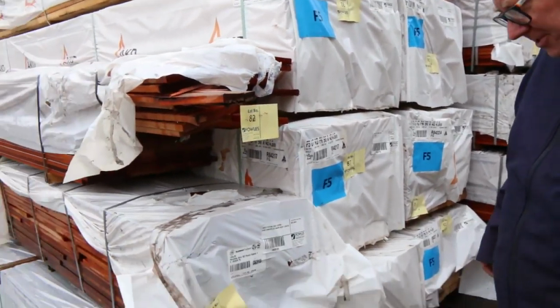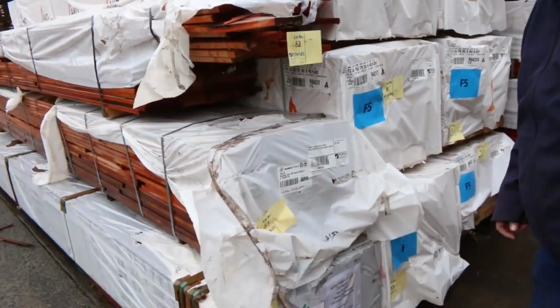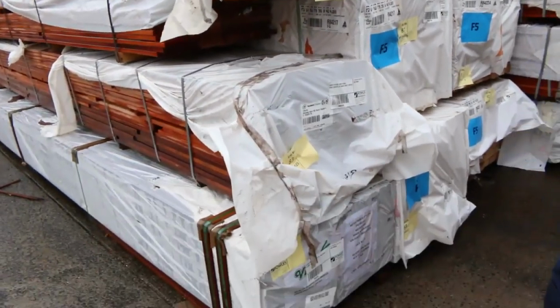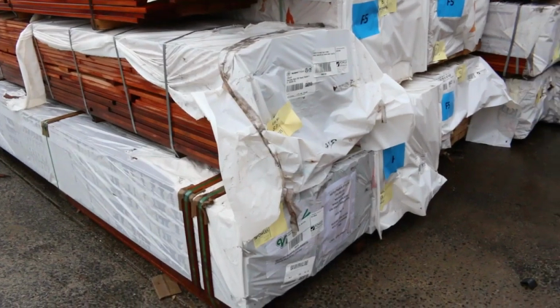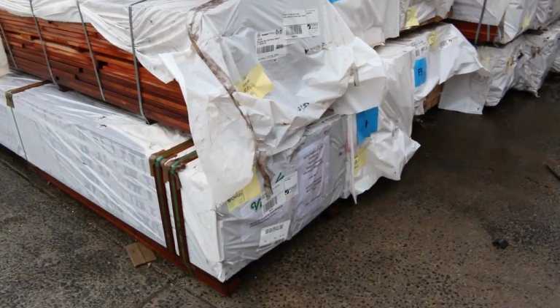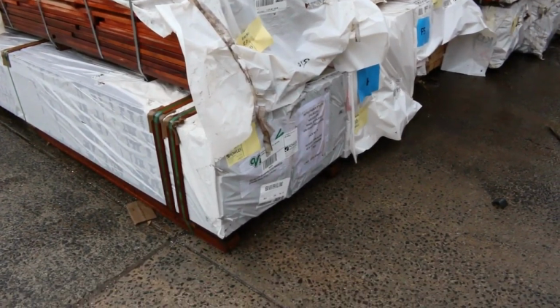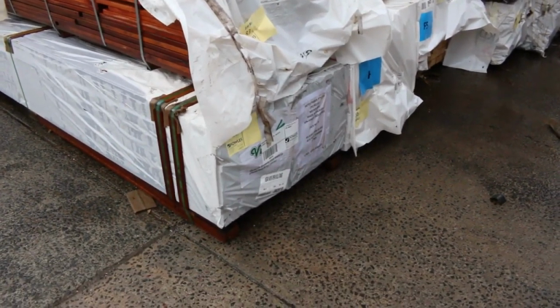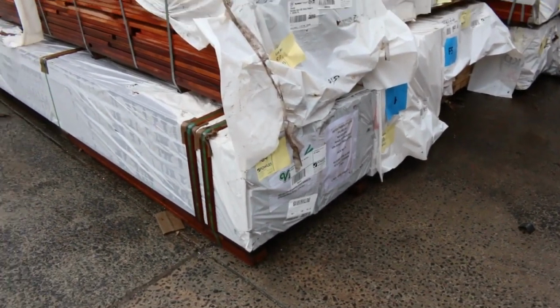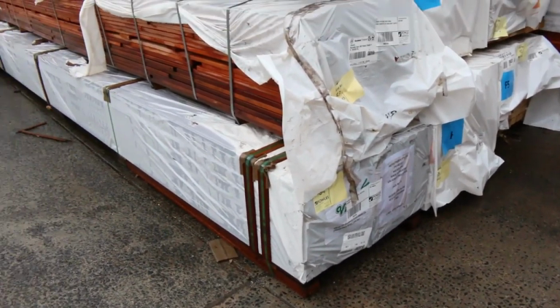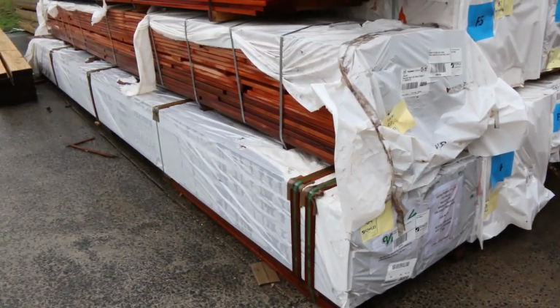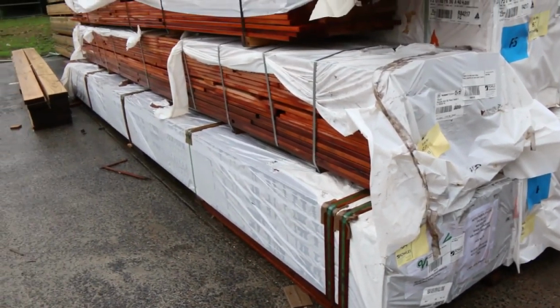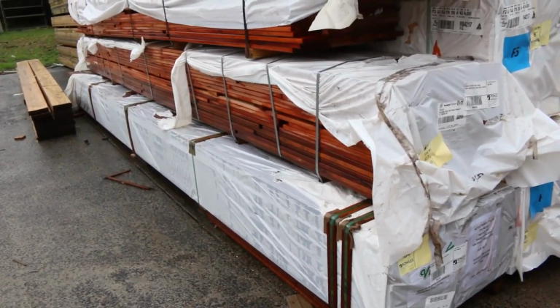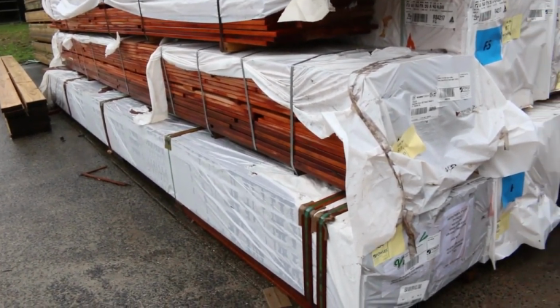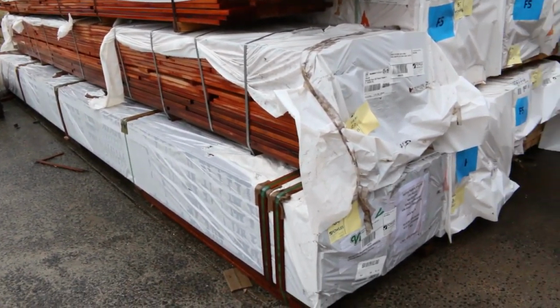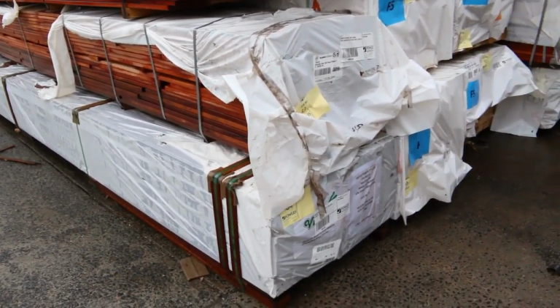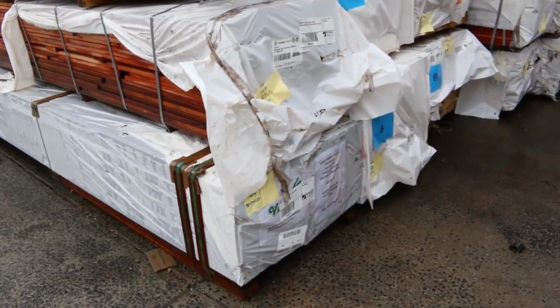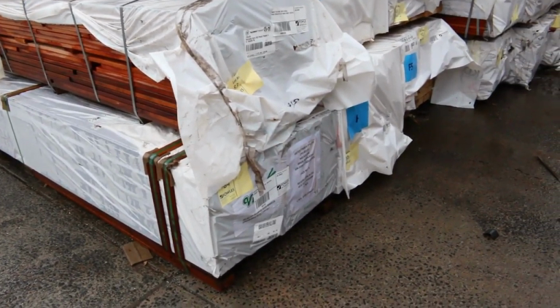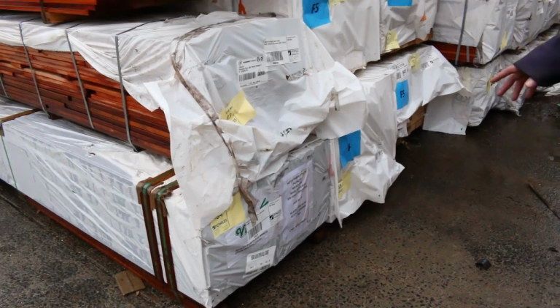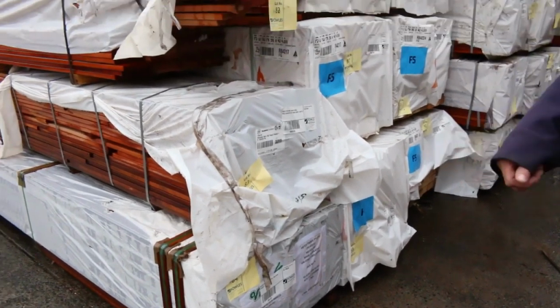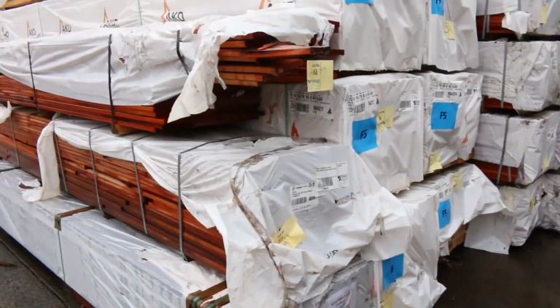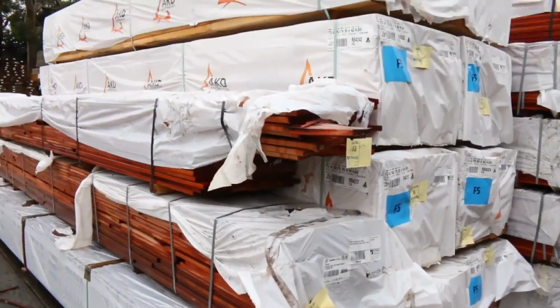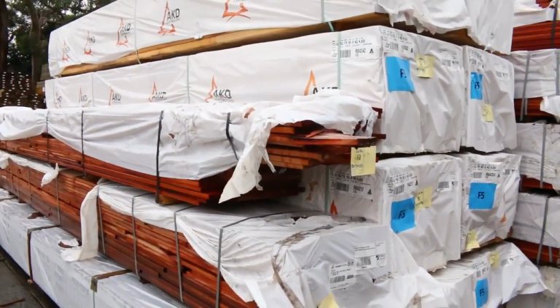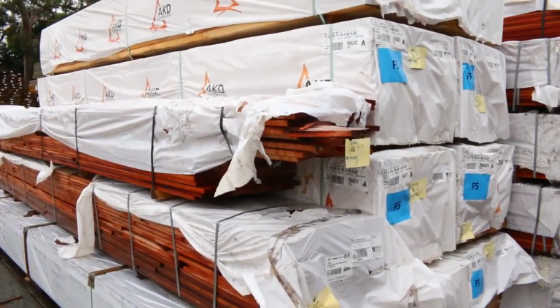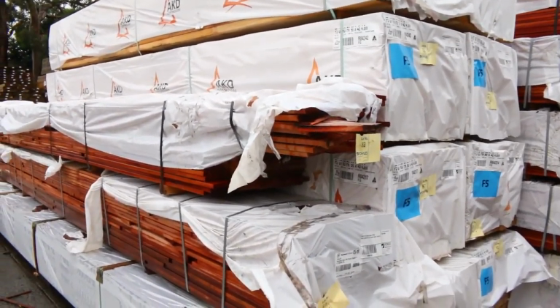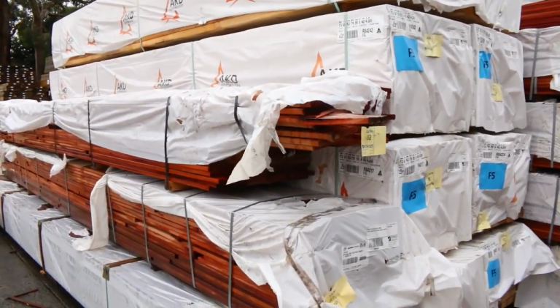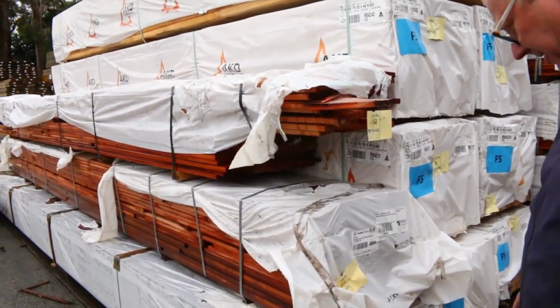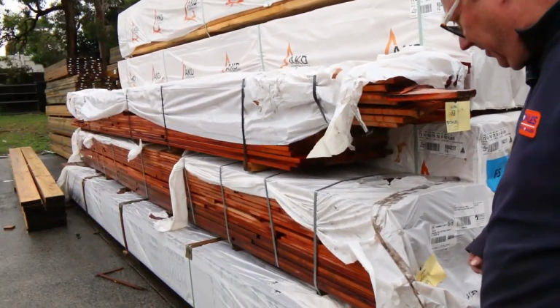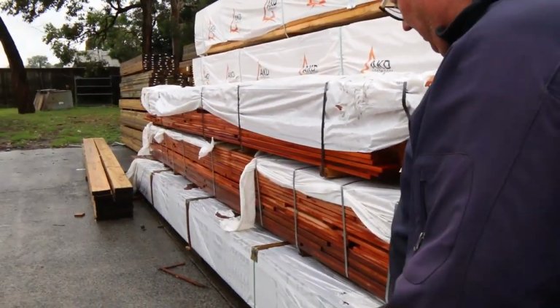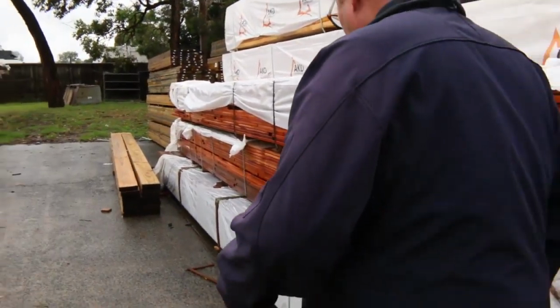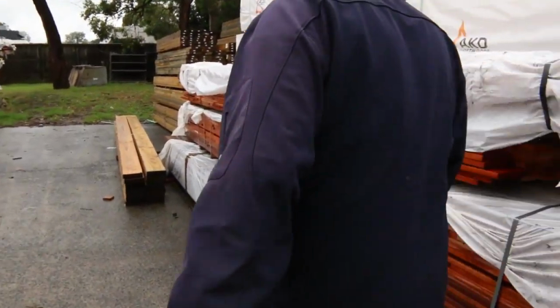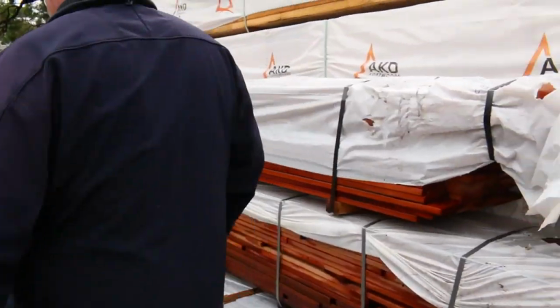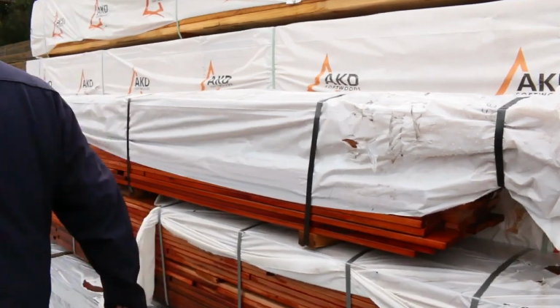Oh, that's an interesting one — Number 84. Some 165x40mm kapur seal material there. Nice long lengths, I think 5.7m long. That'll be a good one there tomorrow.